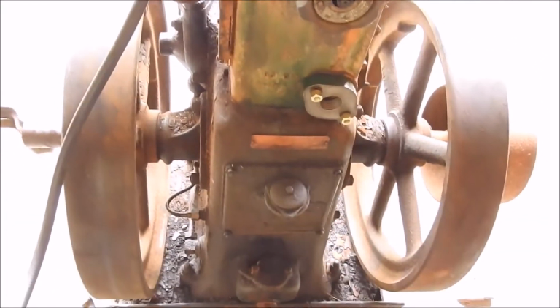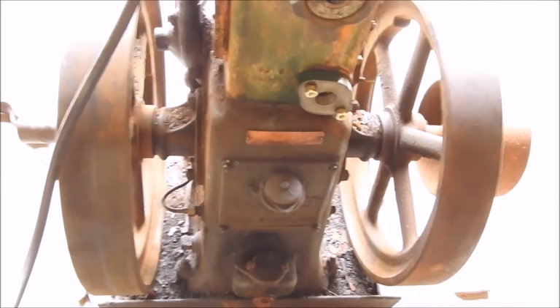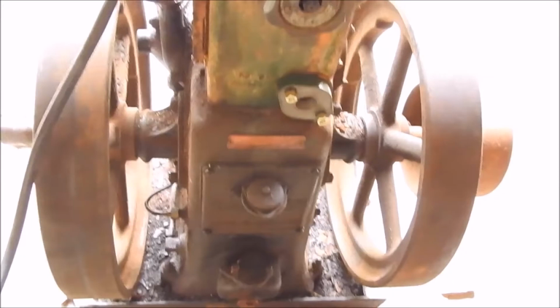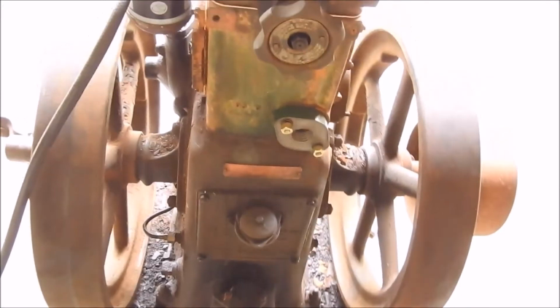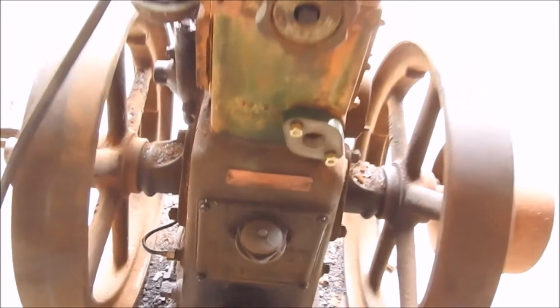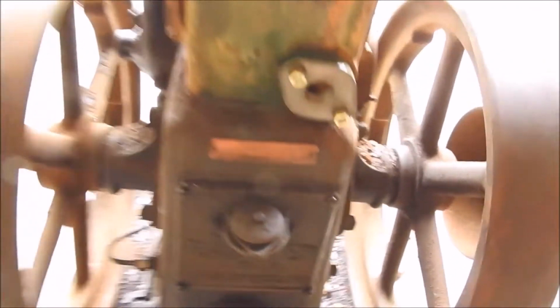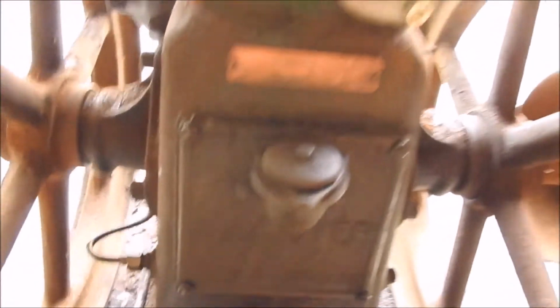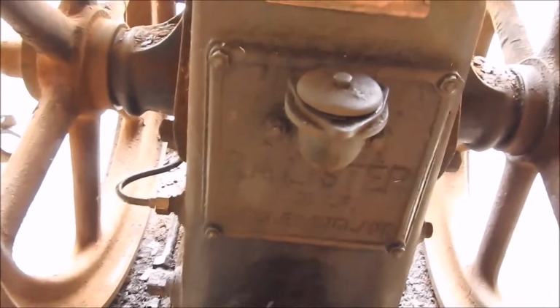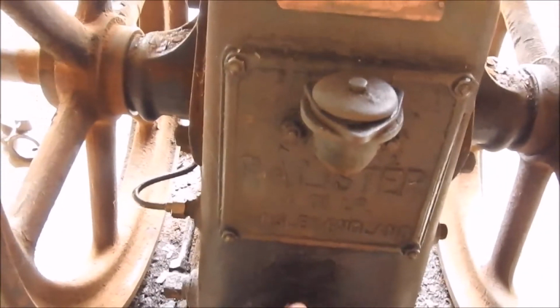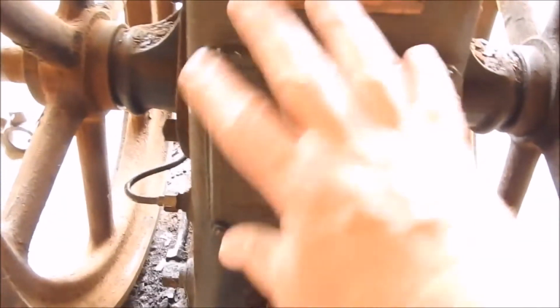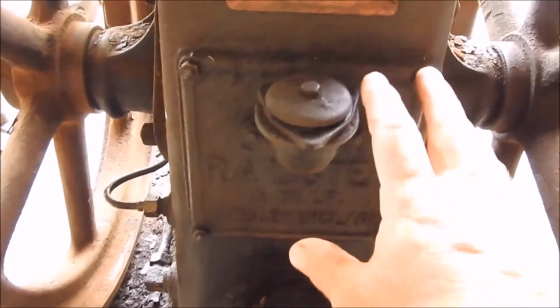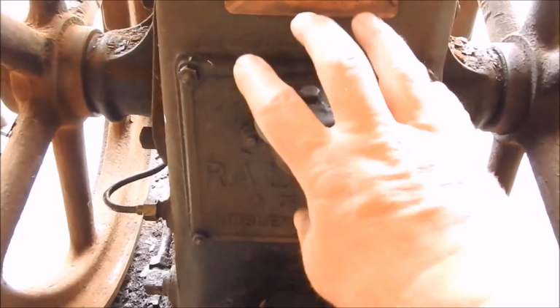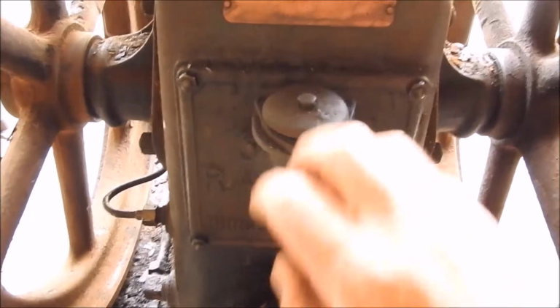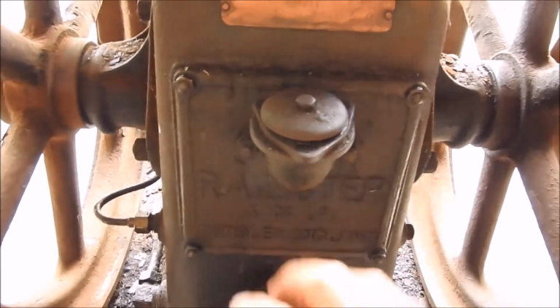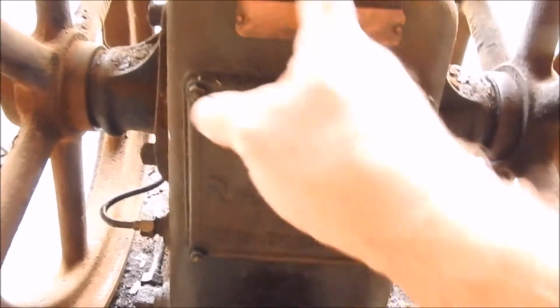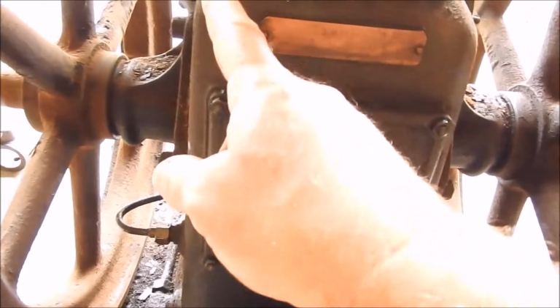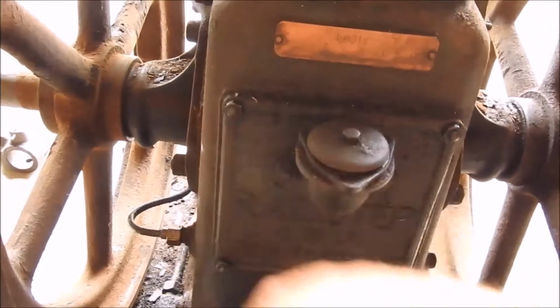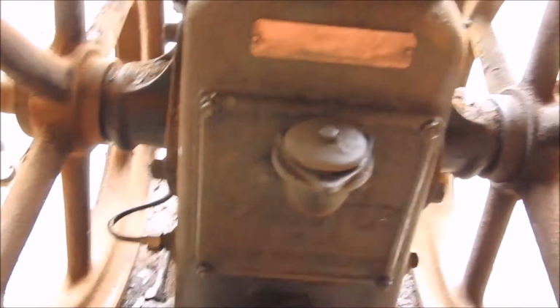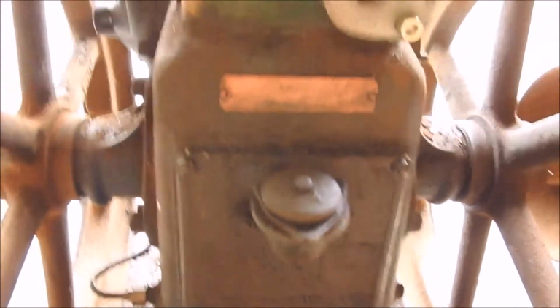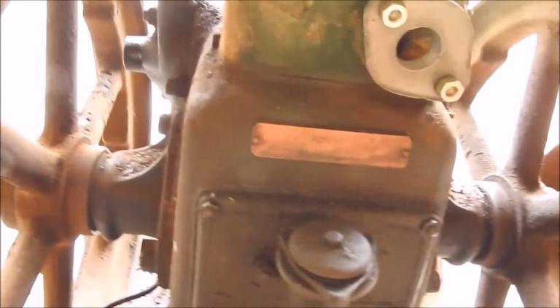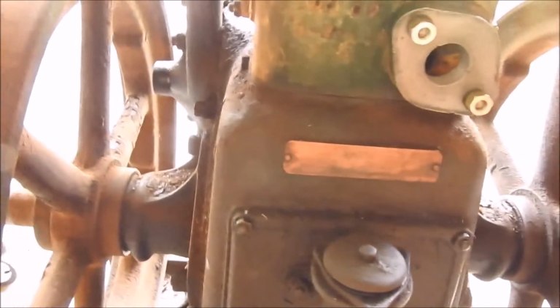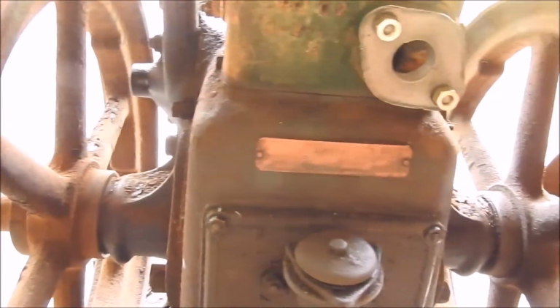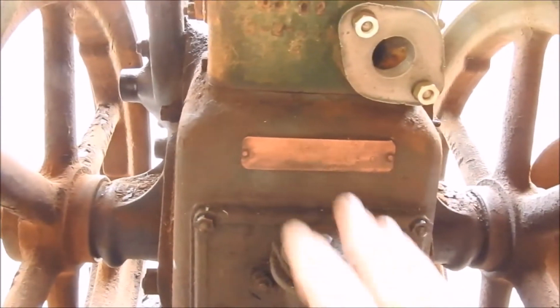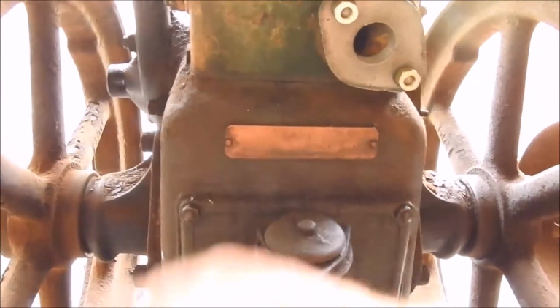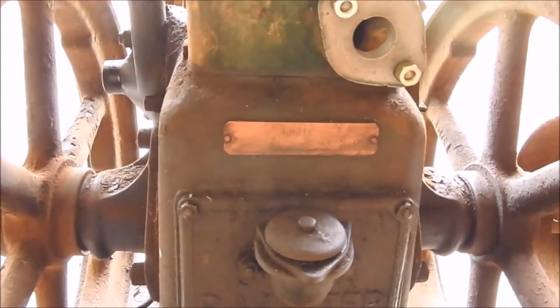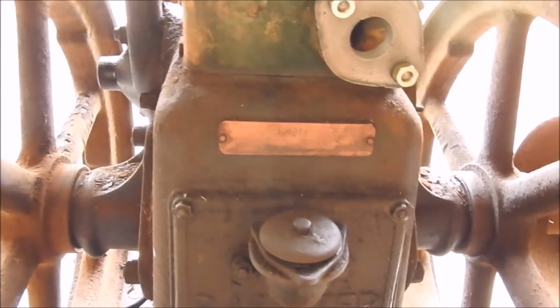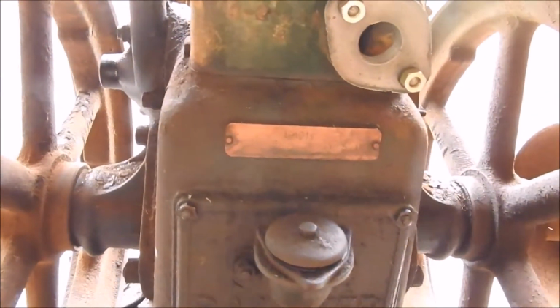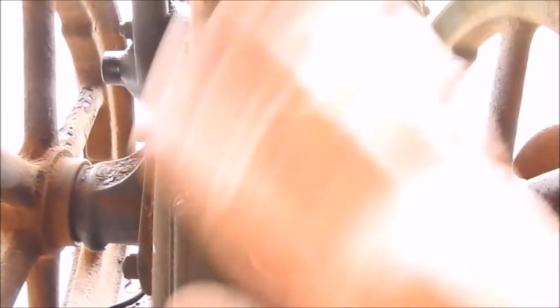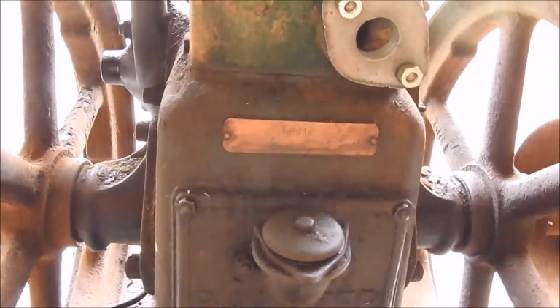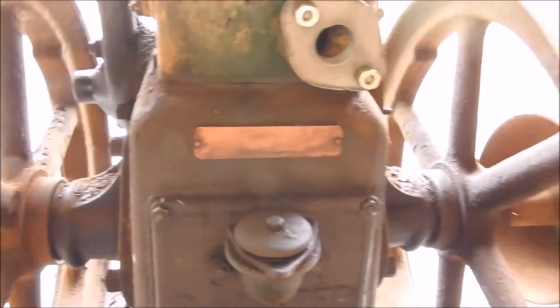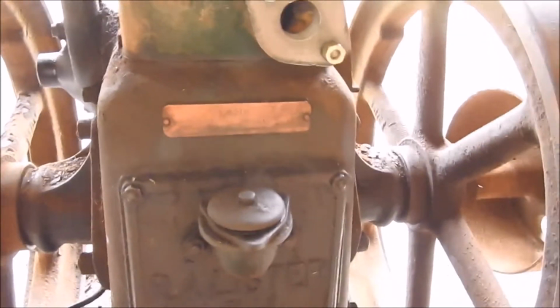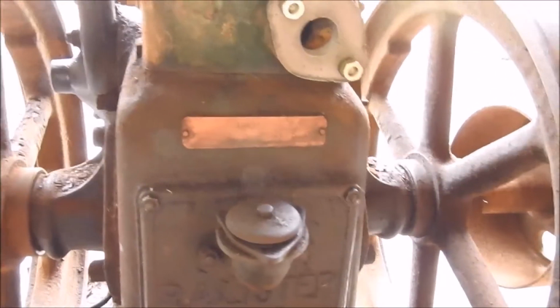Everything on the engine was really, really good. I've washed the internal parts out, taken this cover off and washed all that. I haven't cleaned the outside yet so I'll give that a good wash. I'm going to leave it in original condition - I'm not going to paint it.